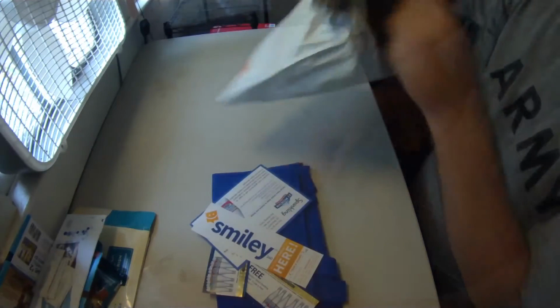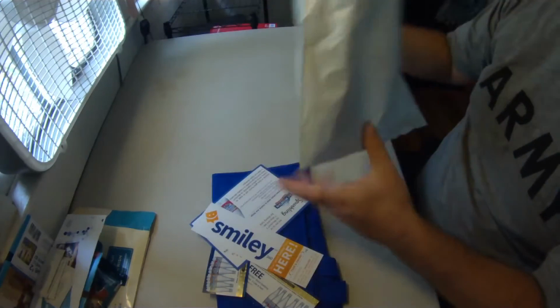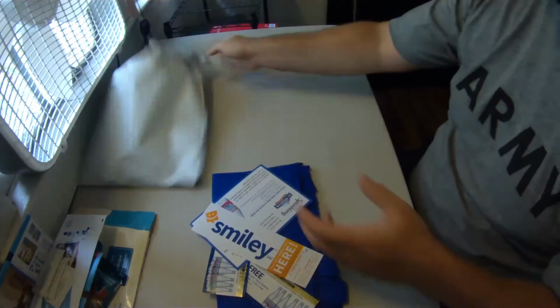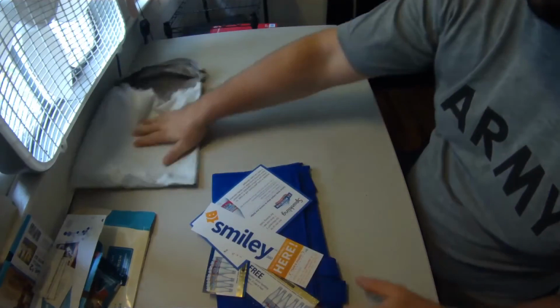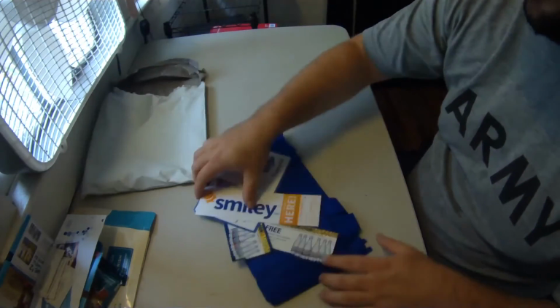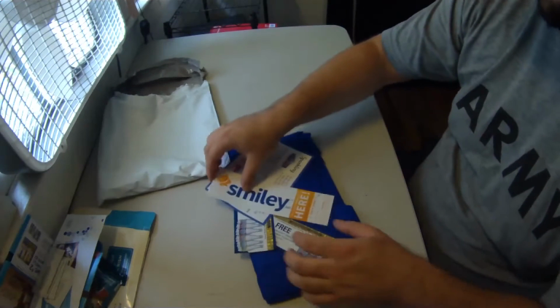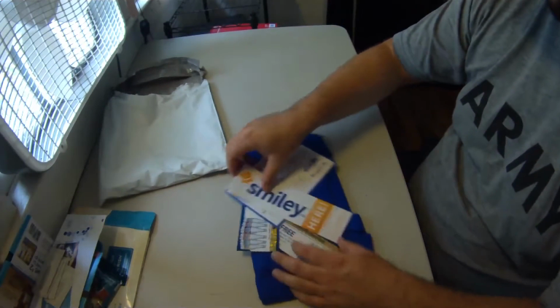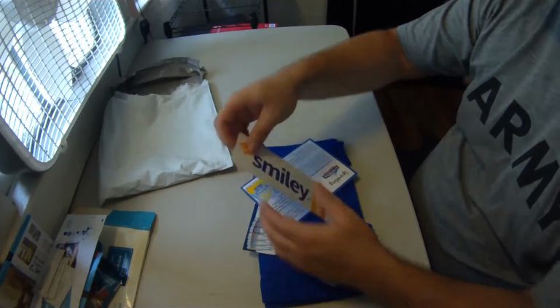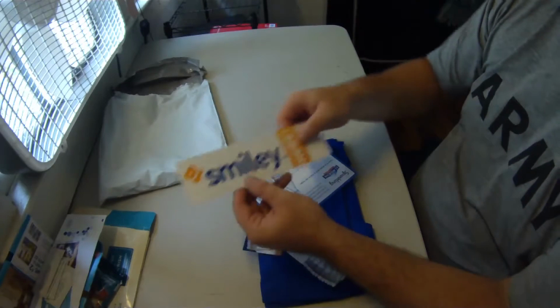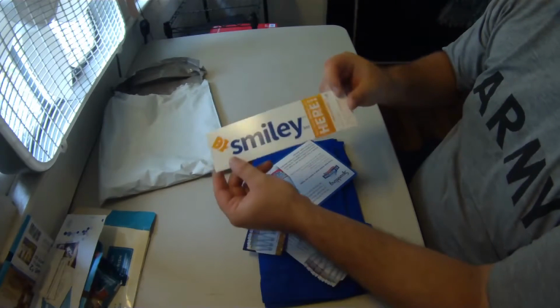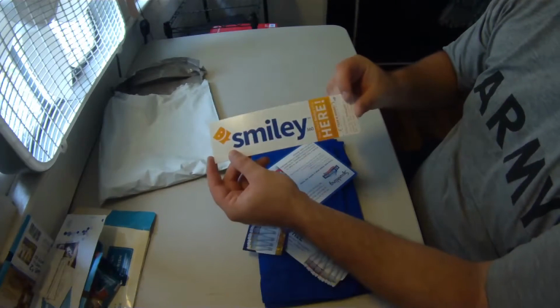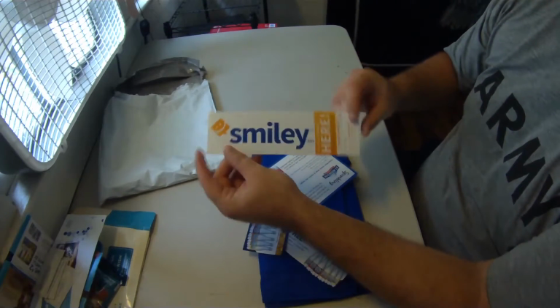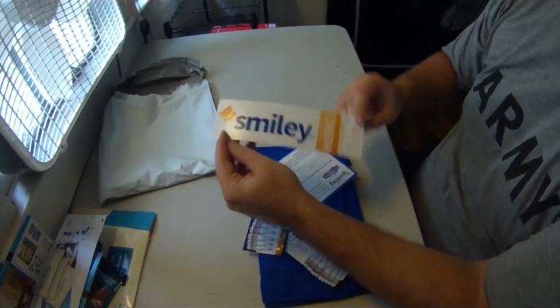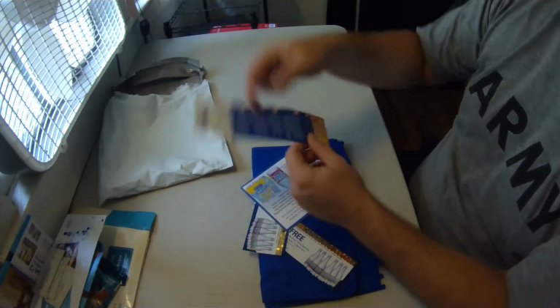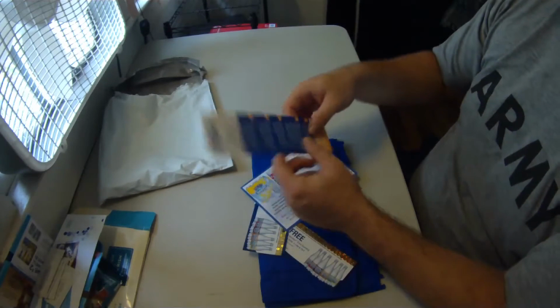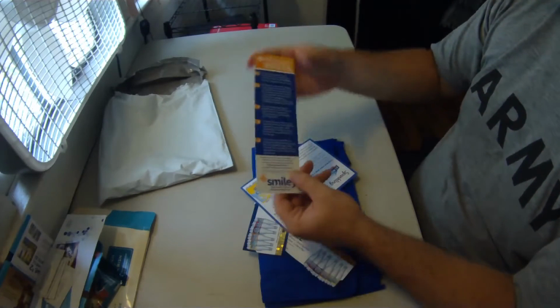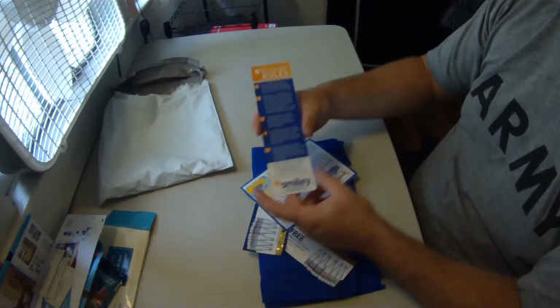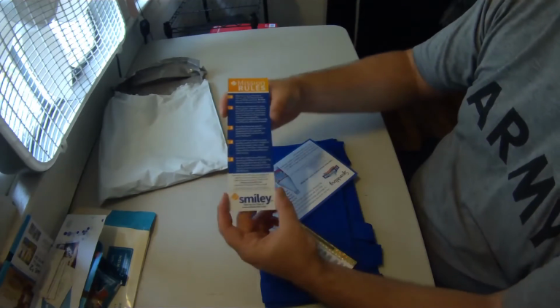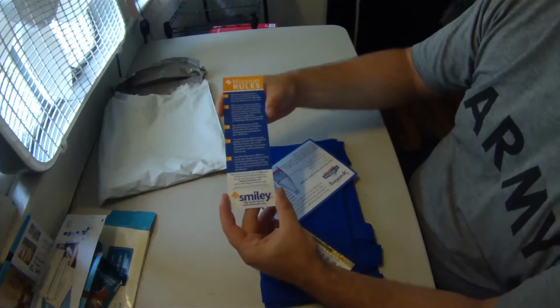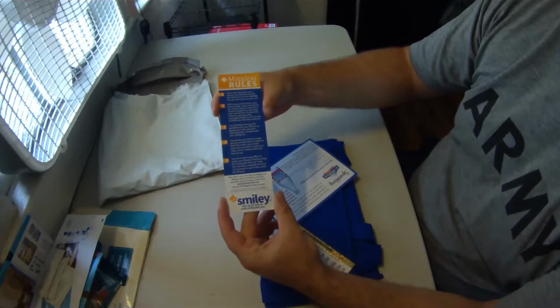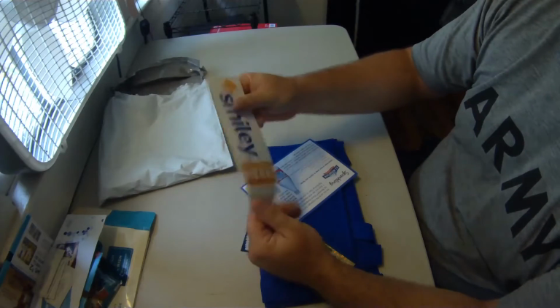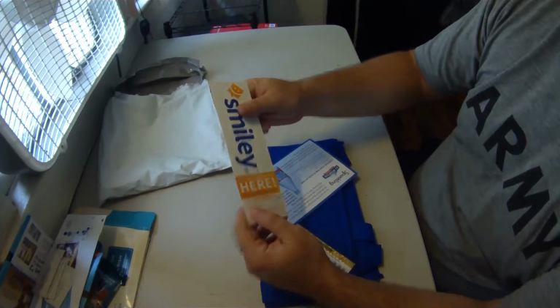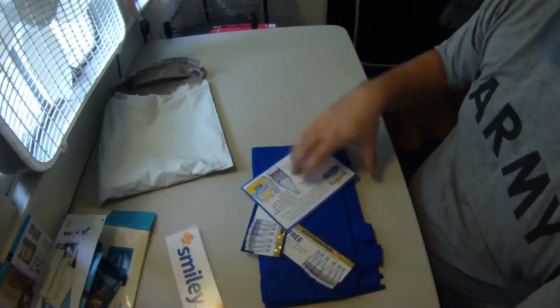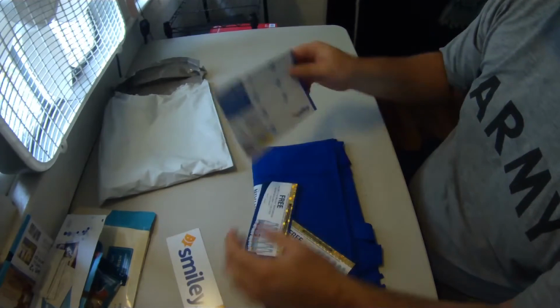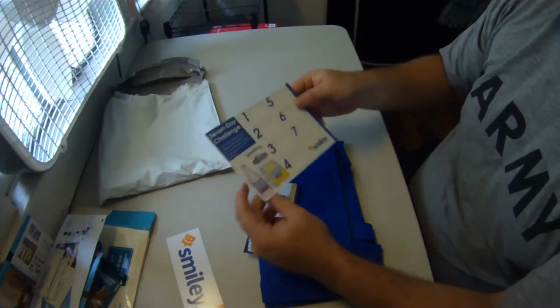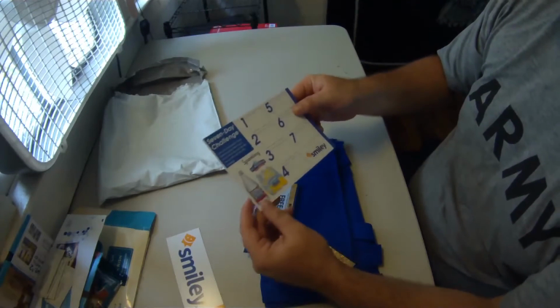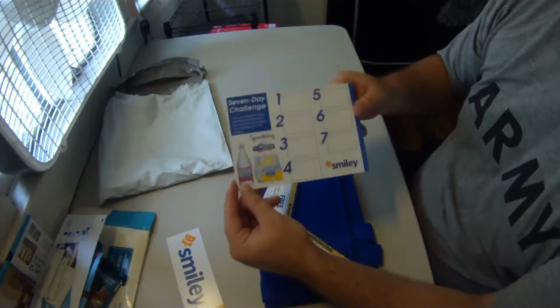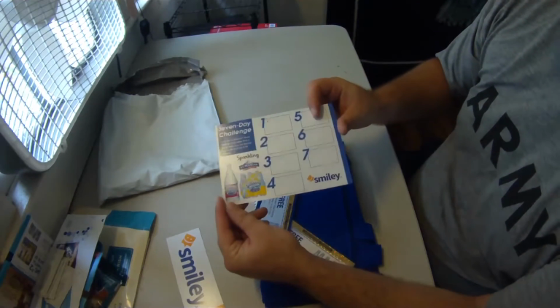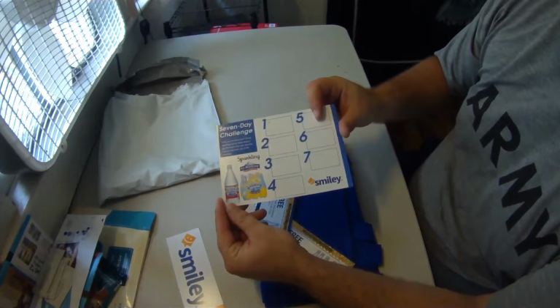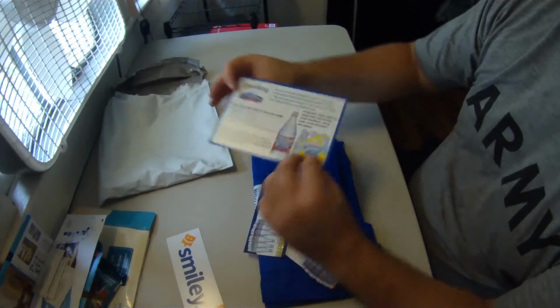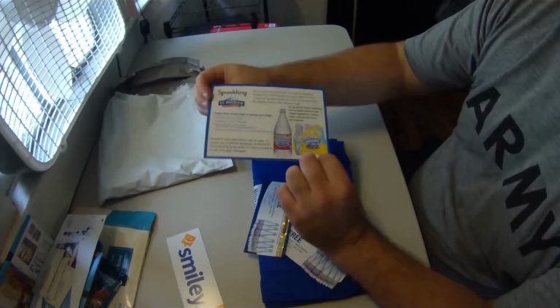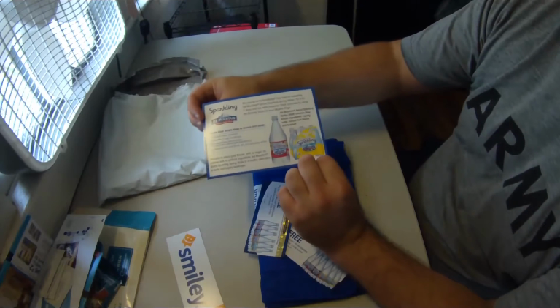Last up on the show today is a package from Smiley 360 — another one of these companies that will send you free stuff in exchange for your honest review. In this particular package is a bunch of stuff from Ice Mountain Natural Spring Water.